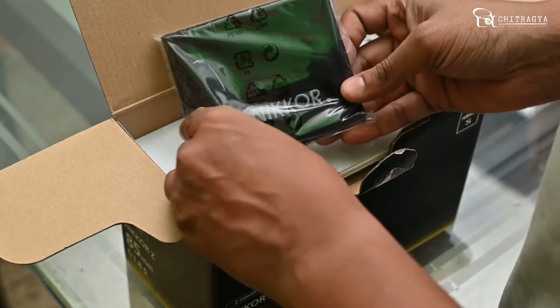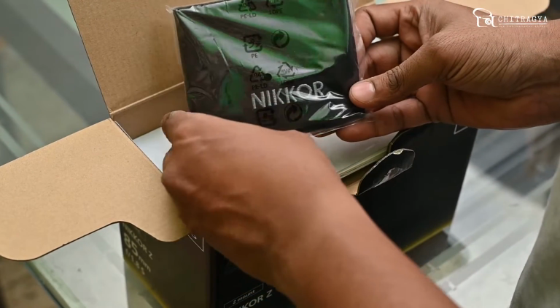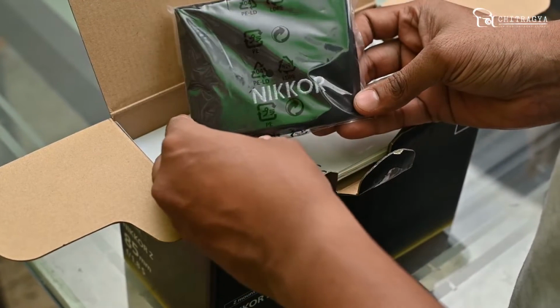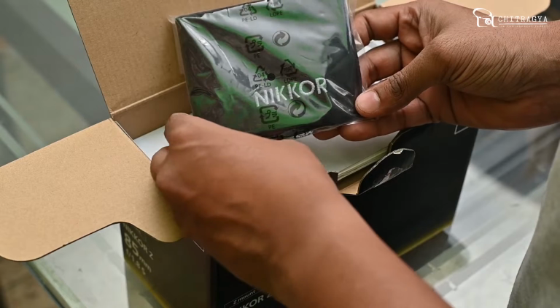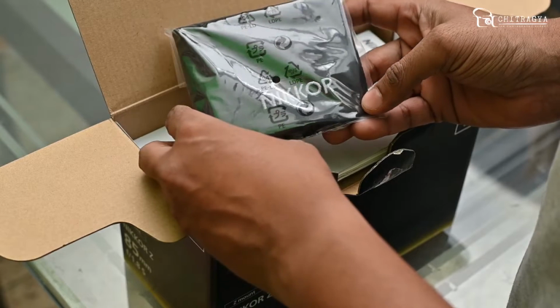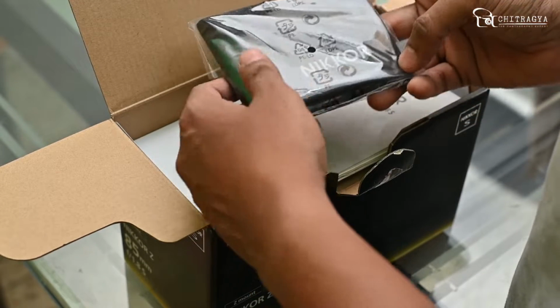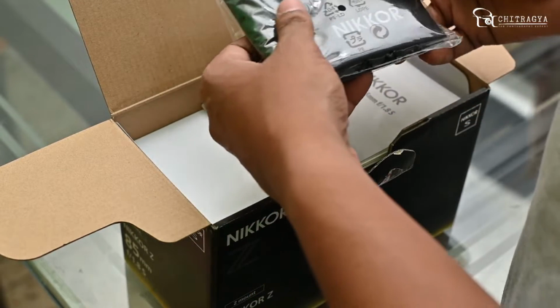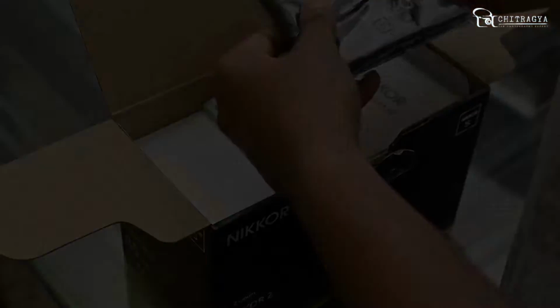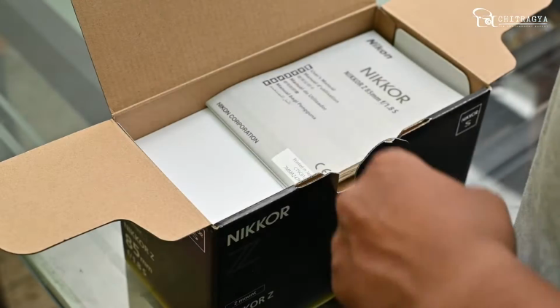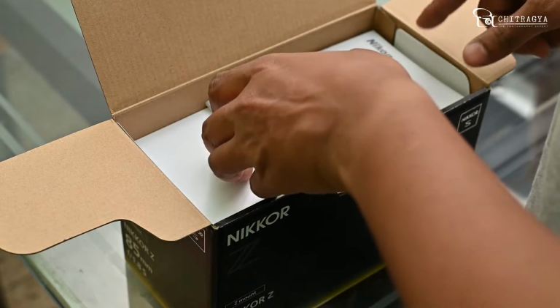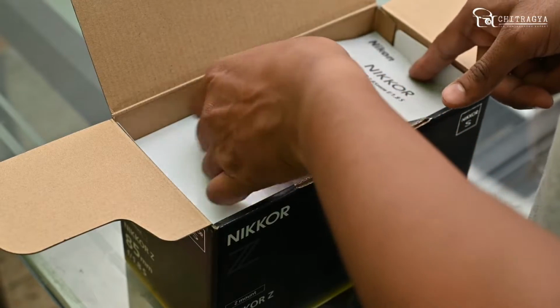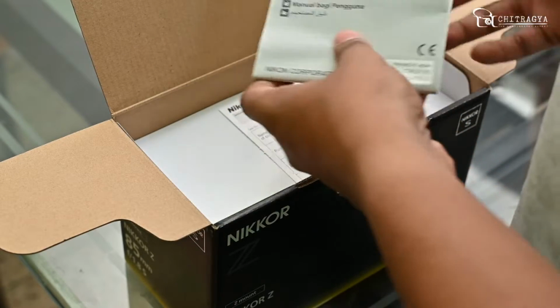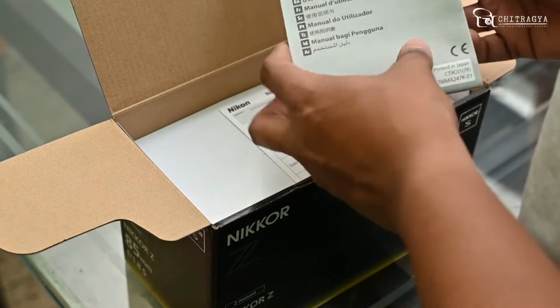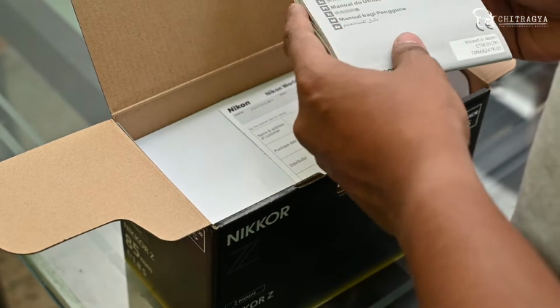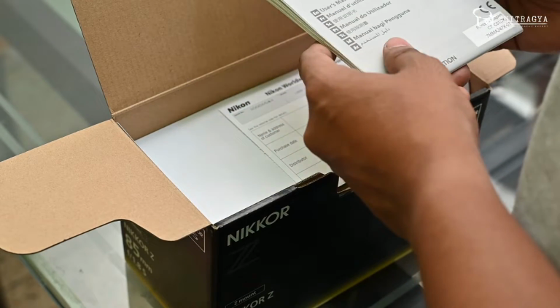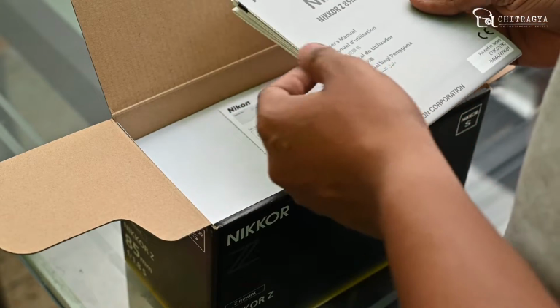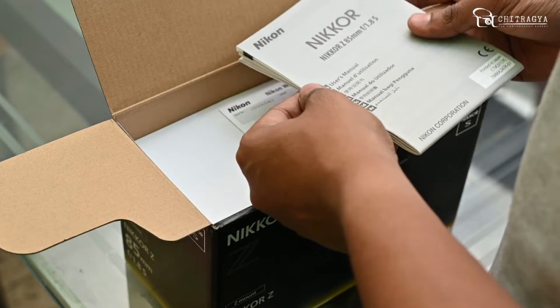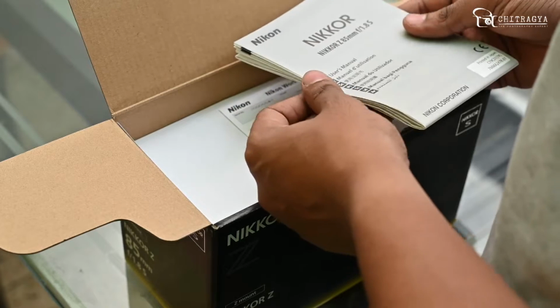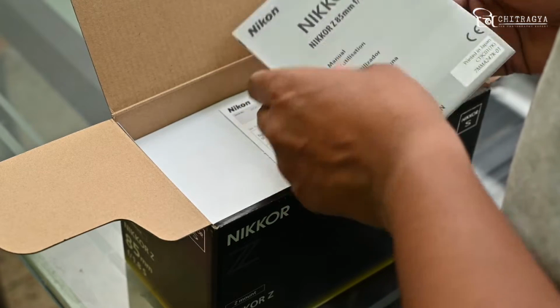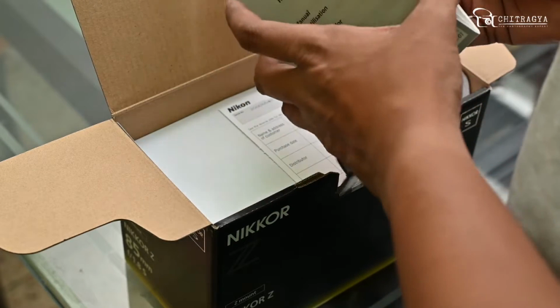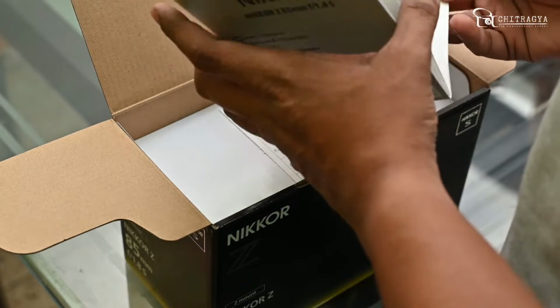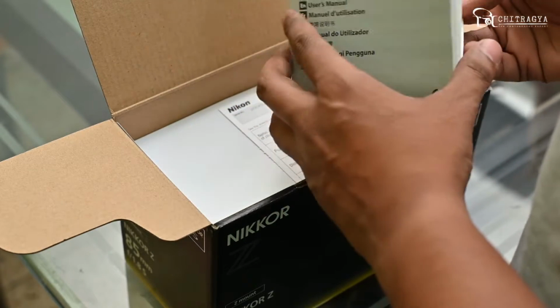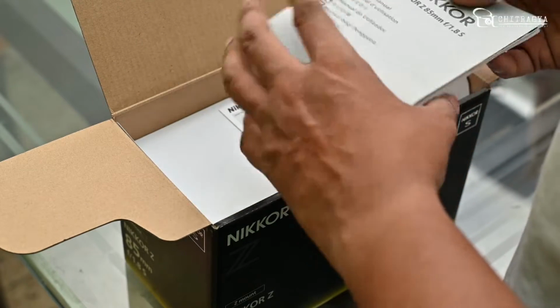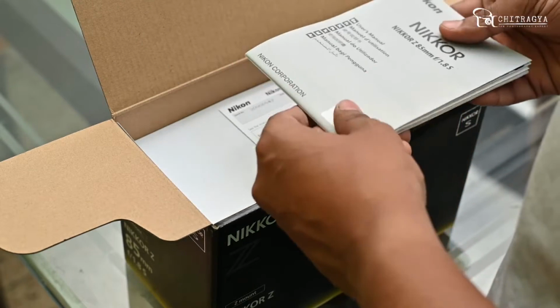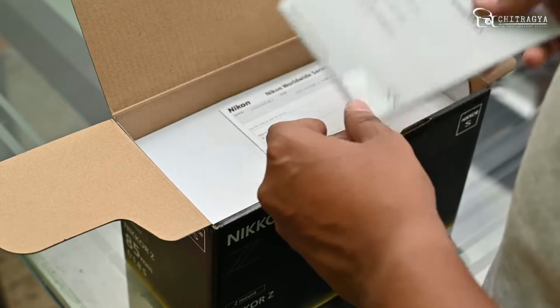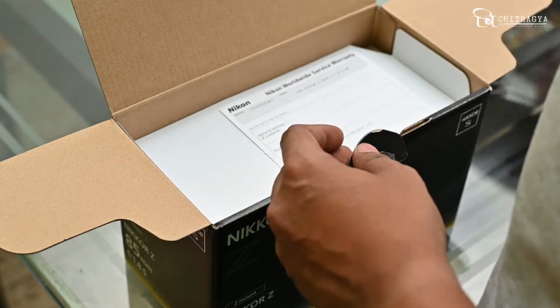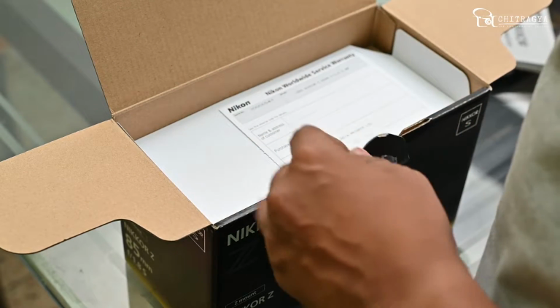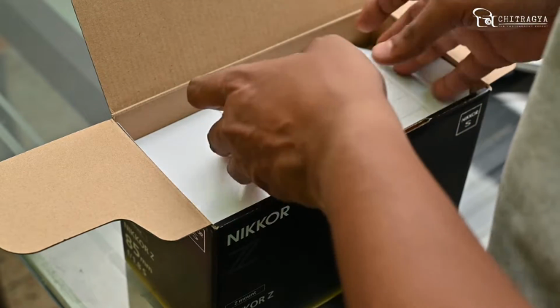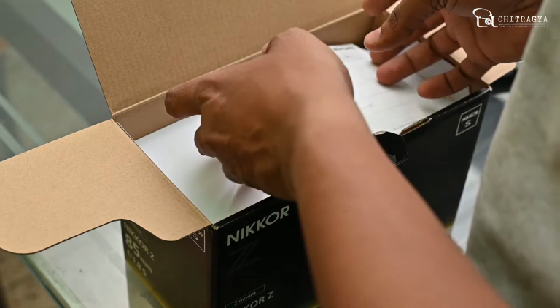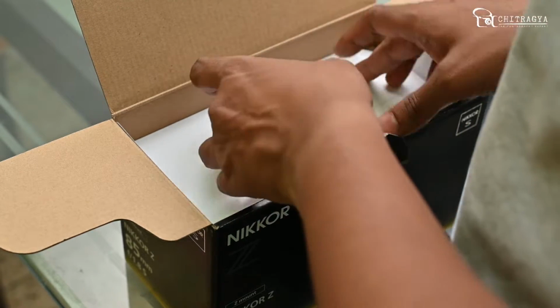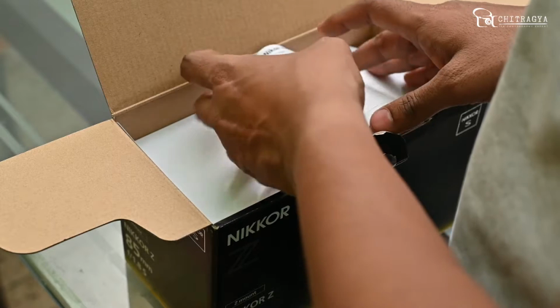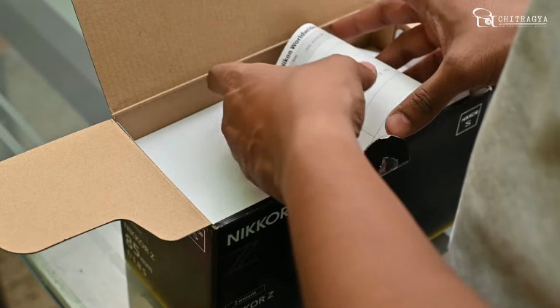This is the Nikkor lens. This is the manual, with instructions in different languages for the lens. This is the warranty card.